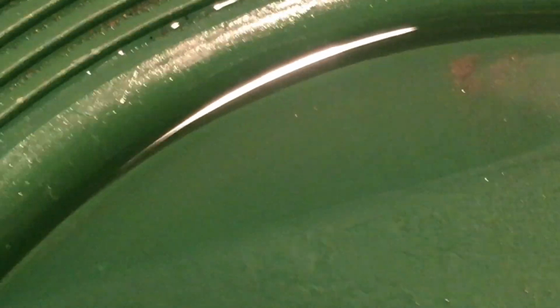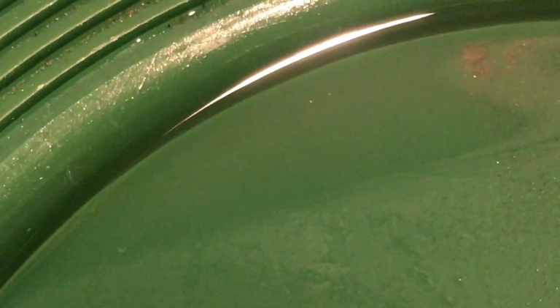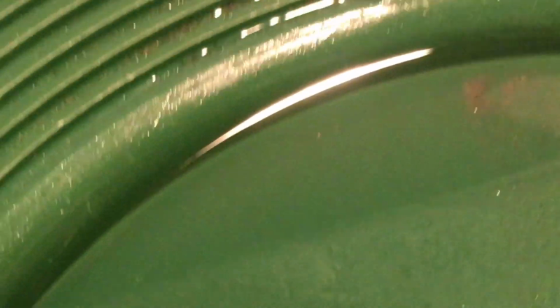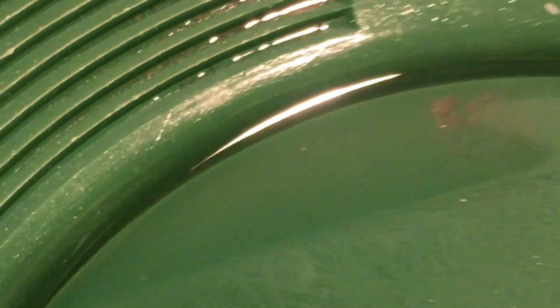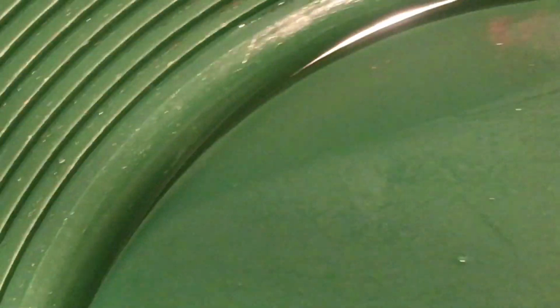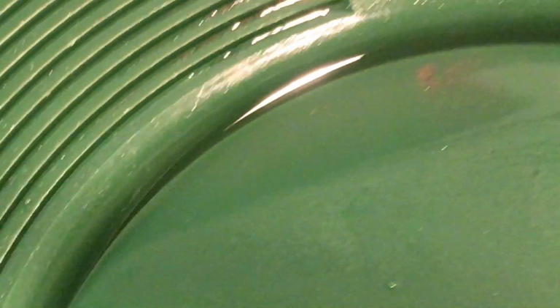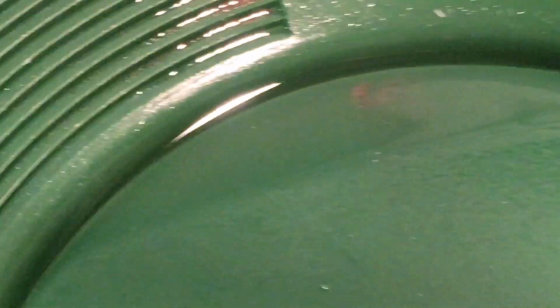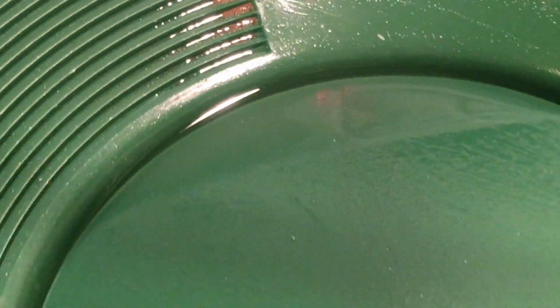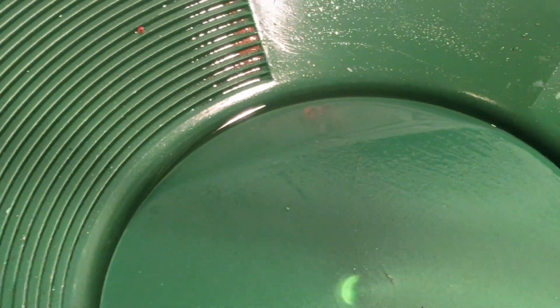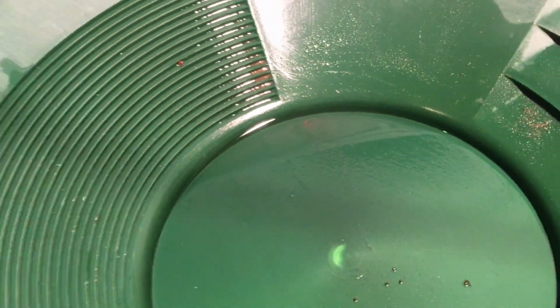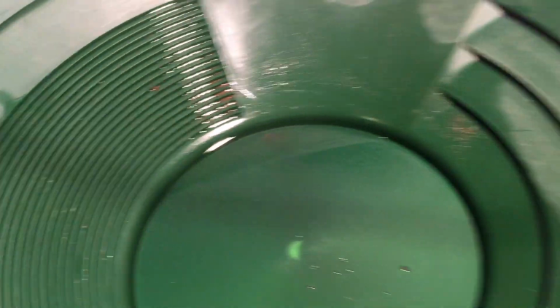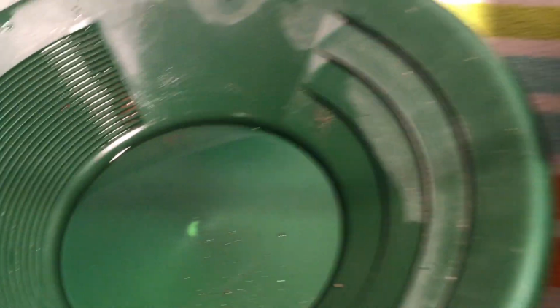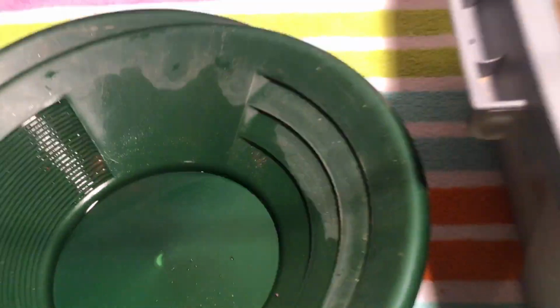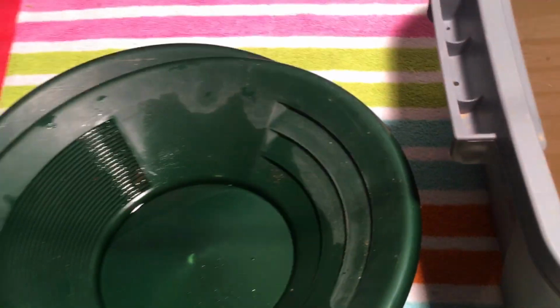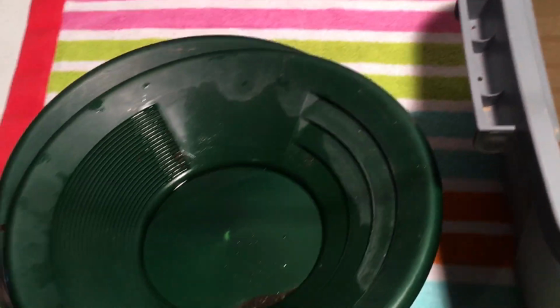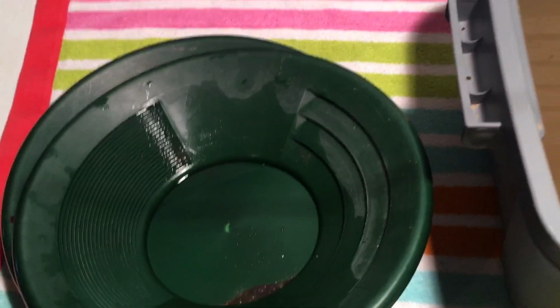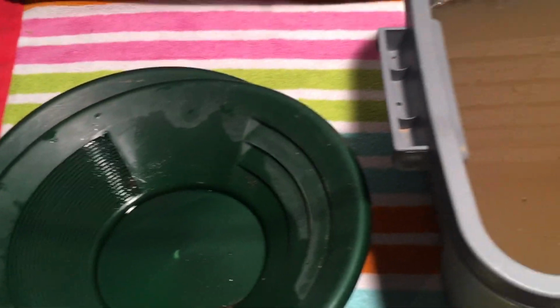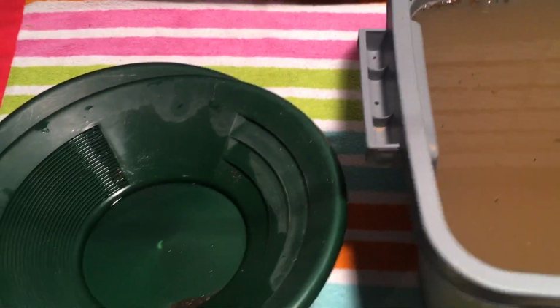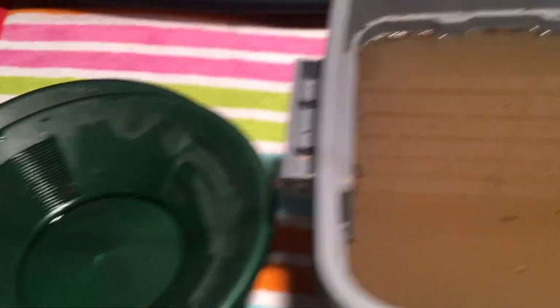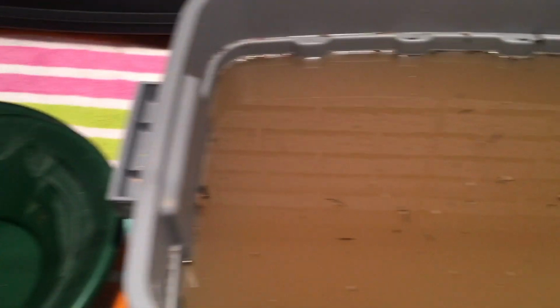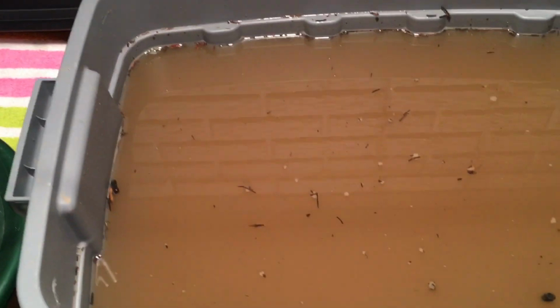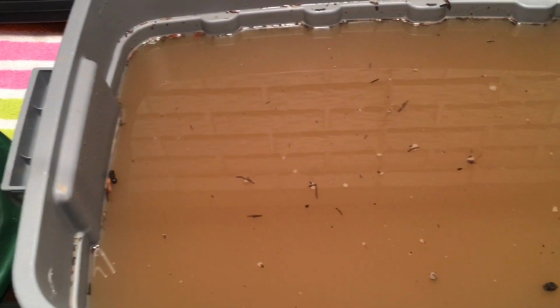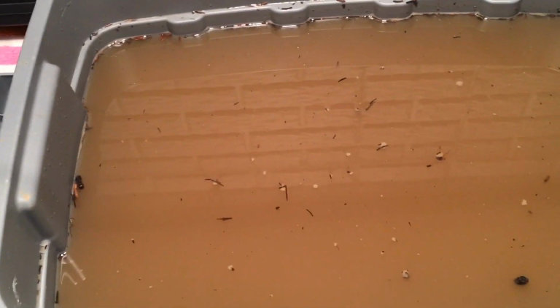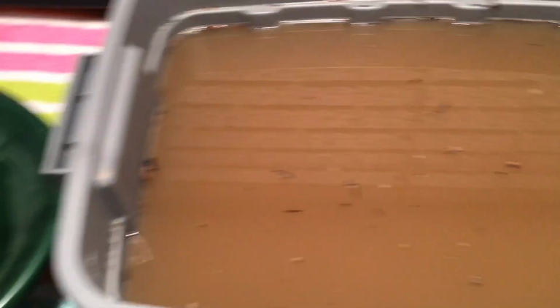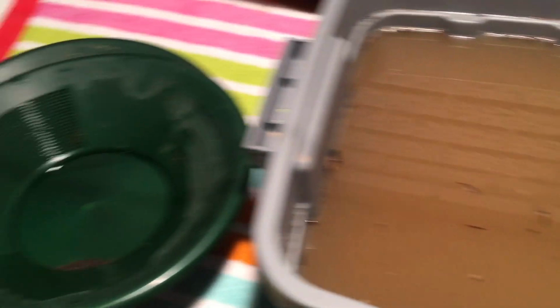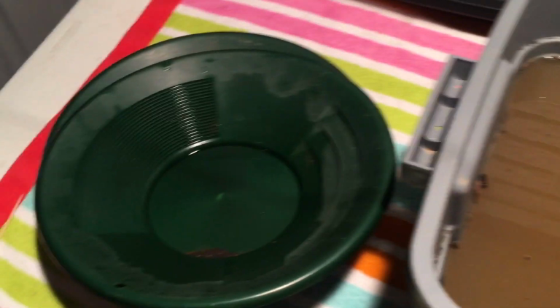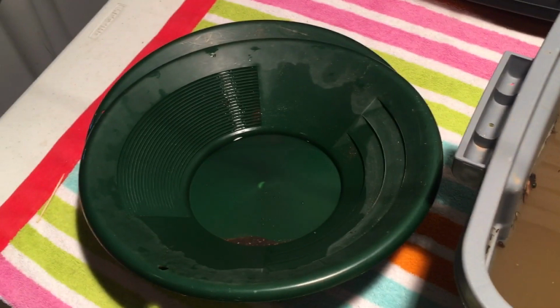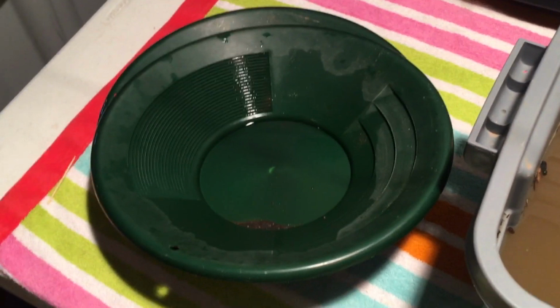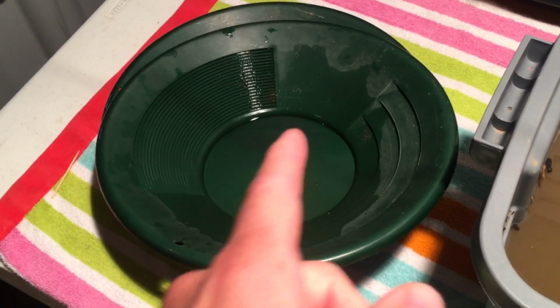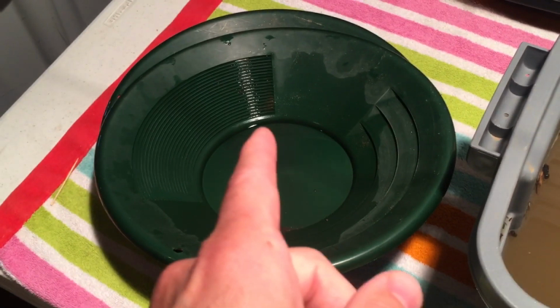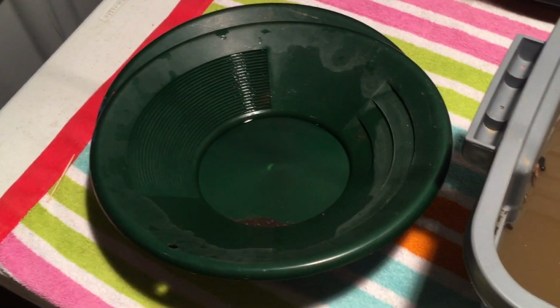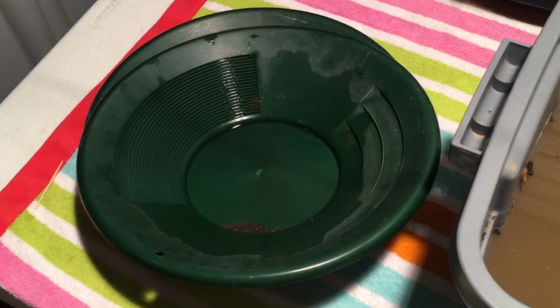I'm having to take my time with this, but I'm having fun doing it. We're making some dirty water and we're getting a little bit of gold.